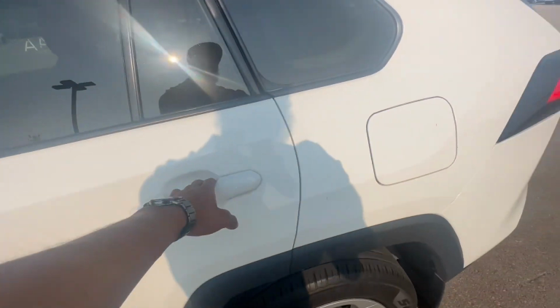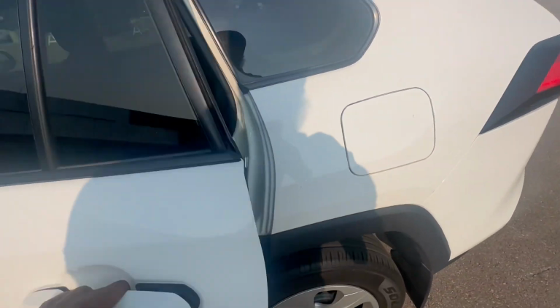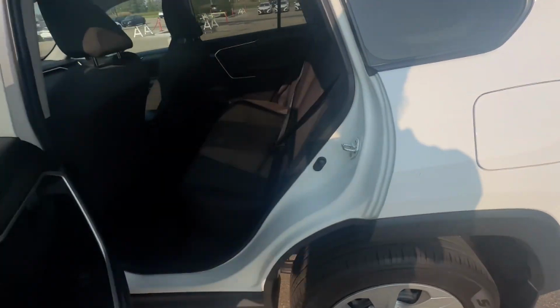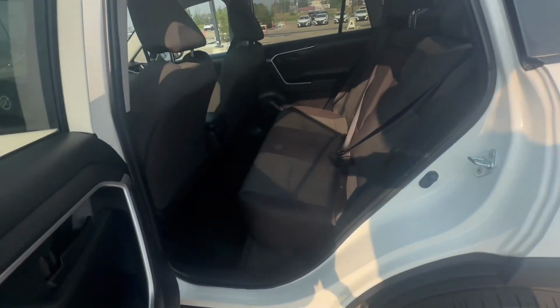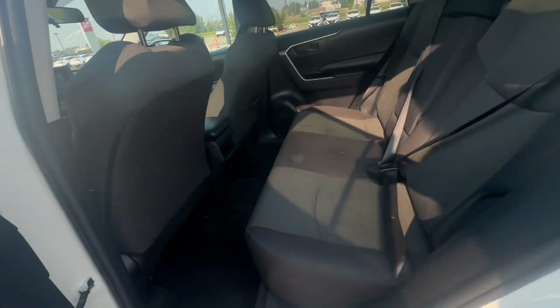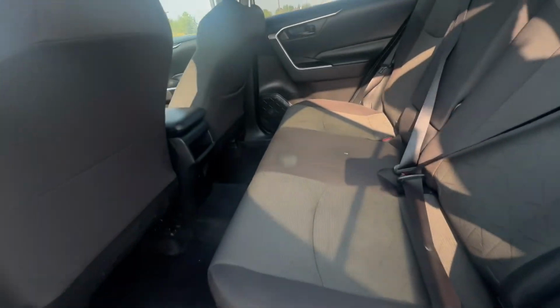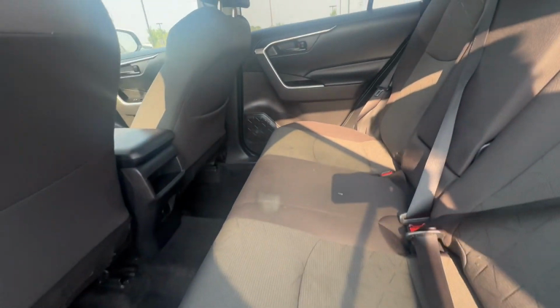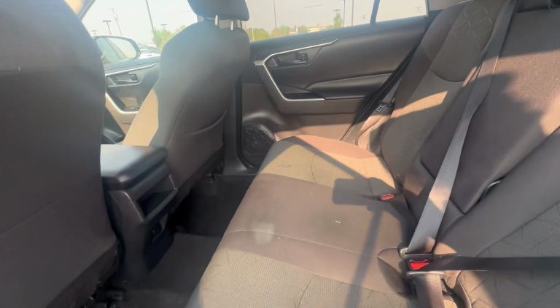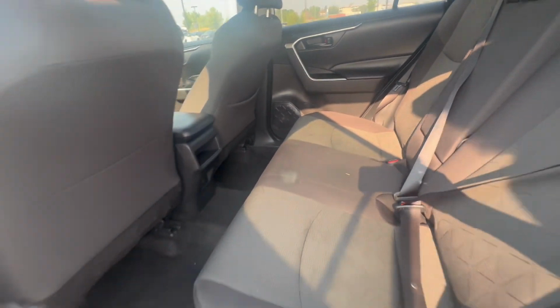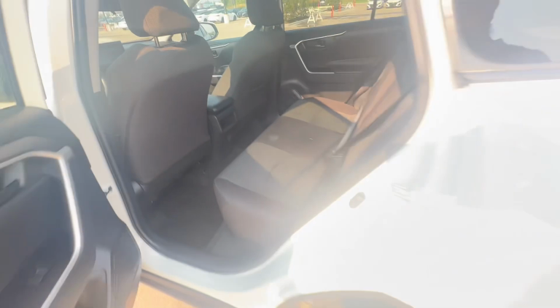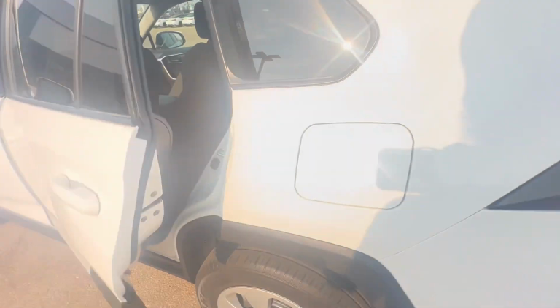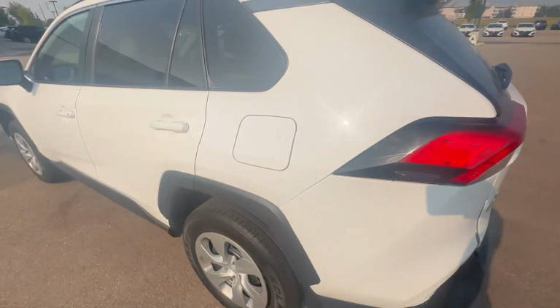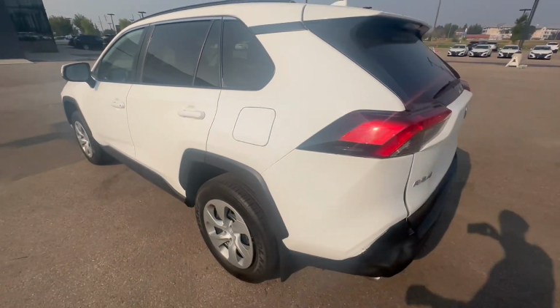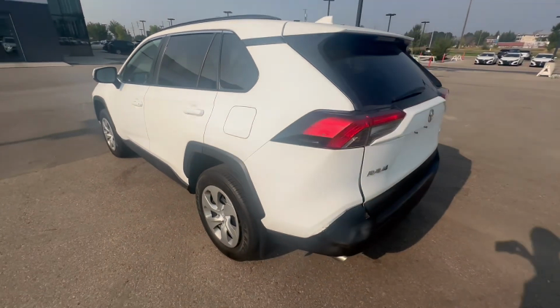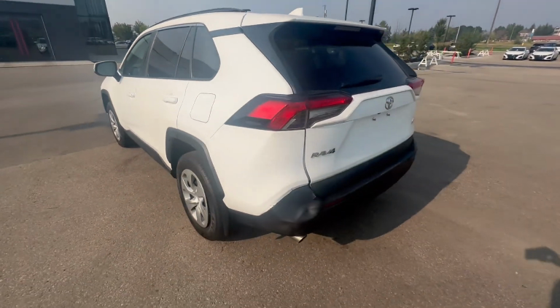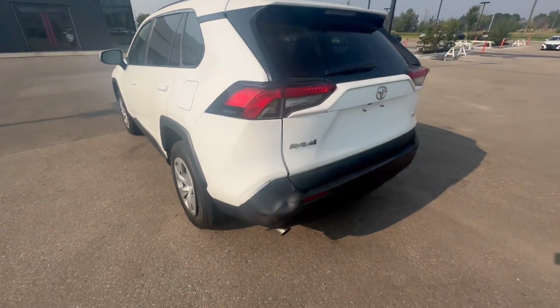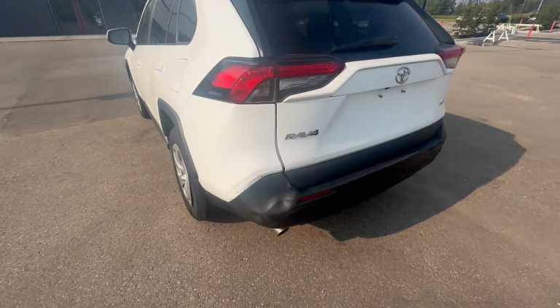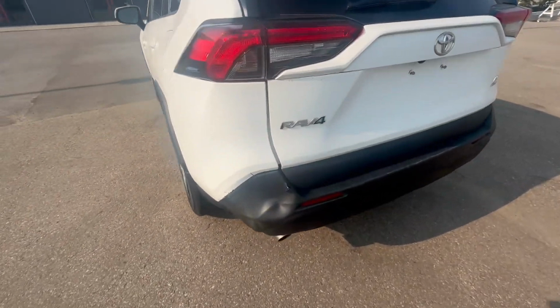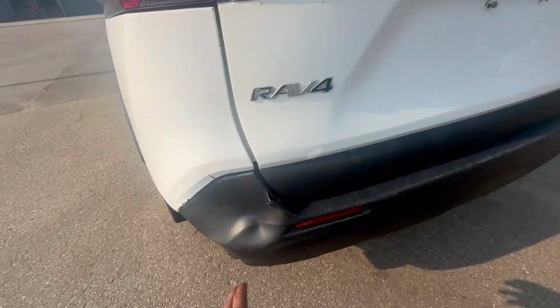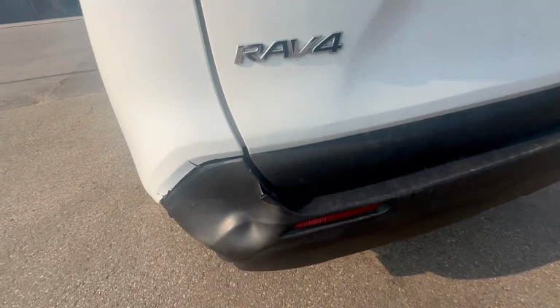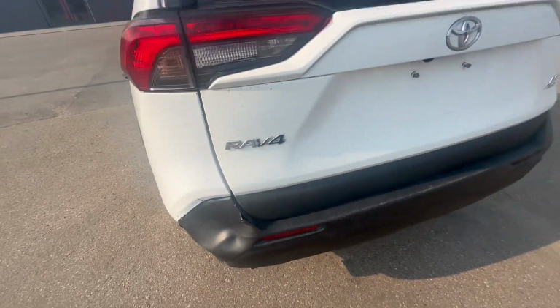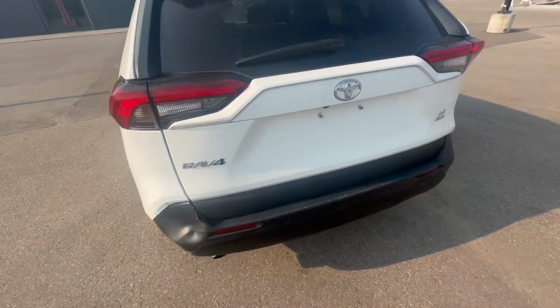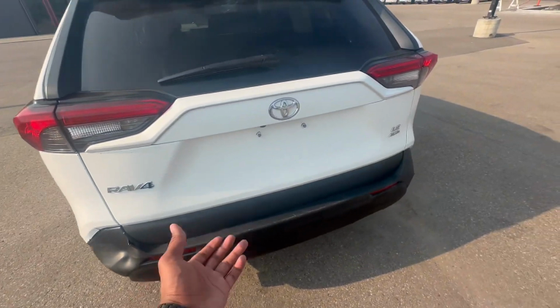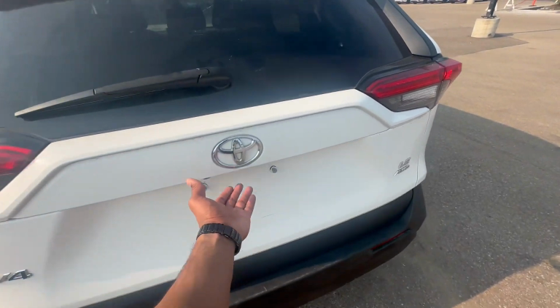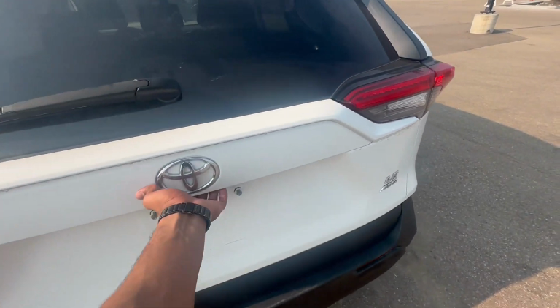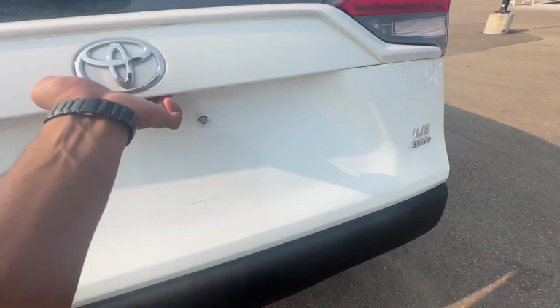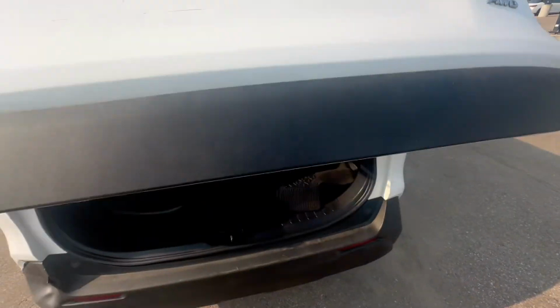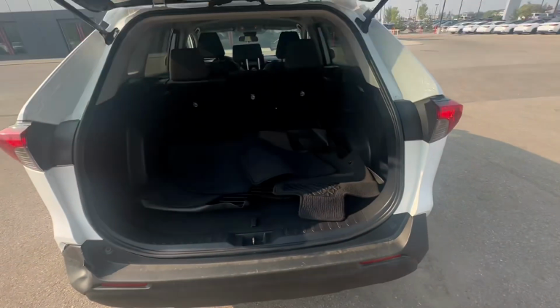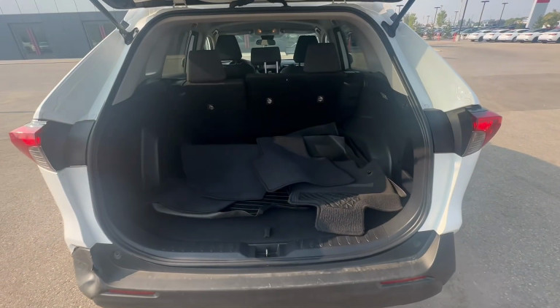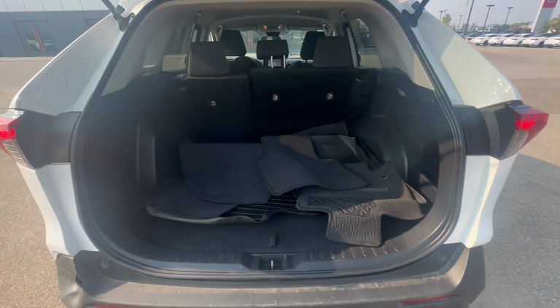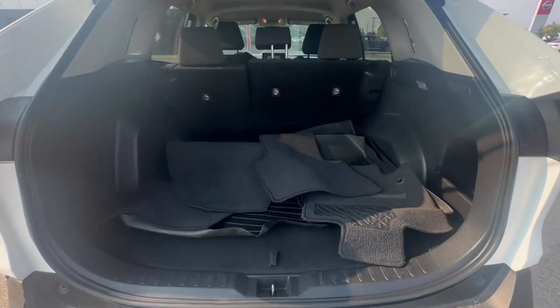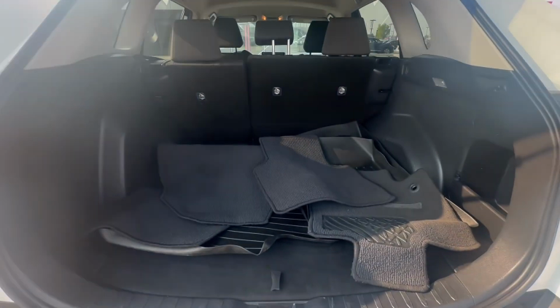And coming to the back here, you got tons of room for your rear passengers. Lots of space in the back as well. Trunk — there's a minor bump here. And then LE all-wheel drive. Lots of room in your rear trunk.